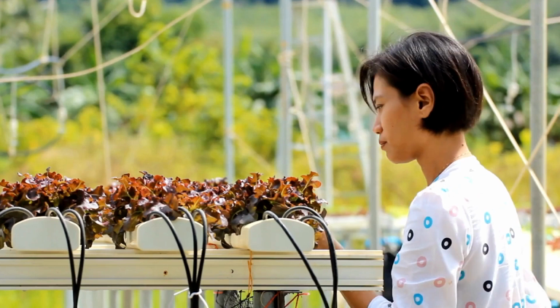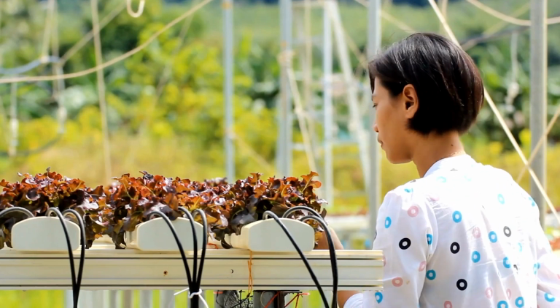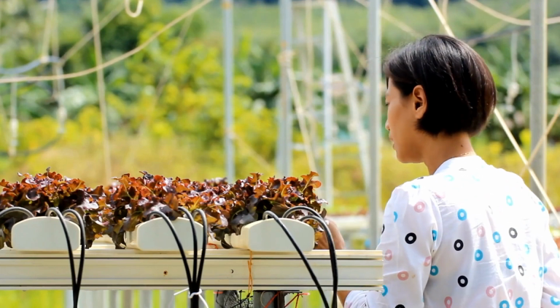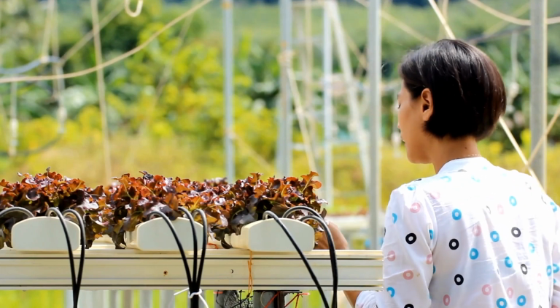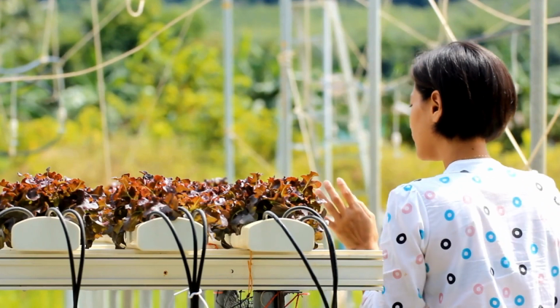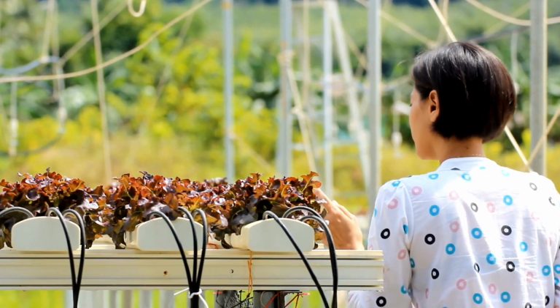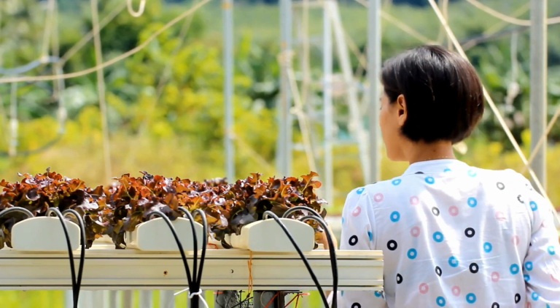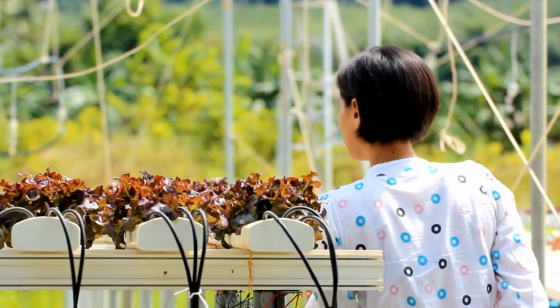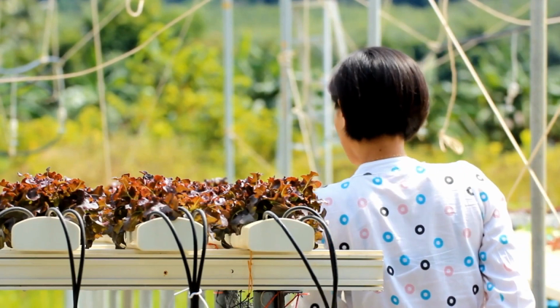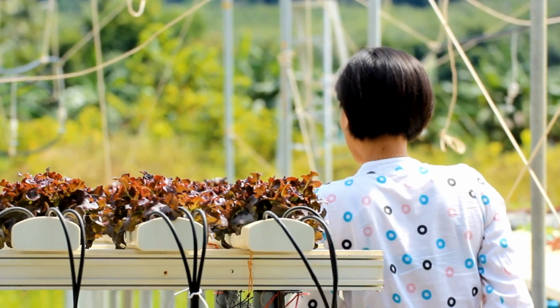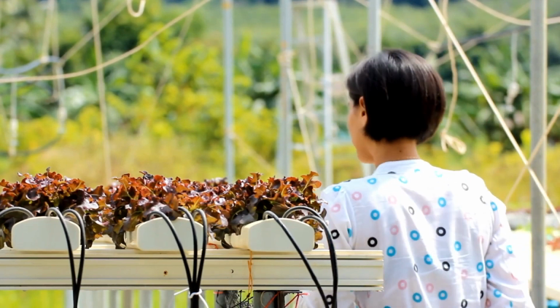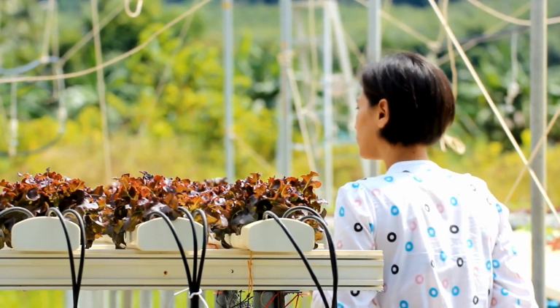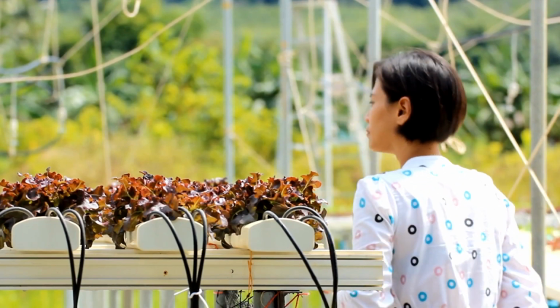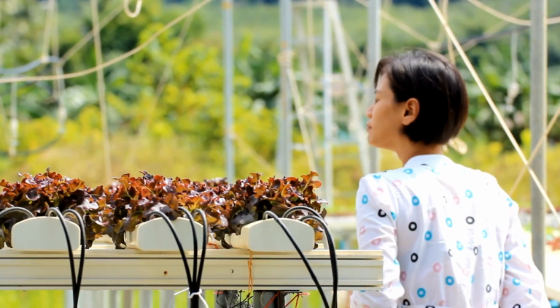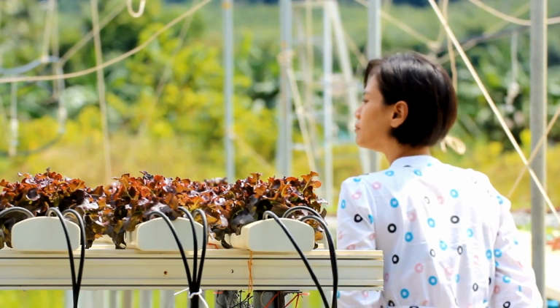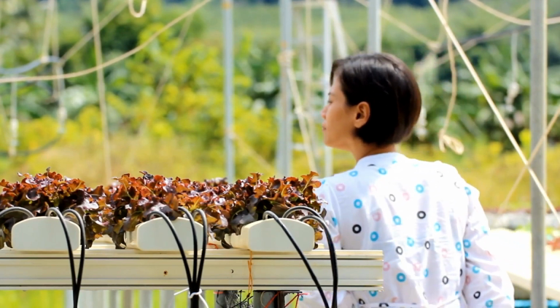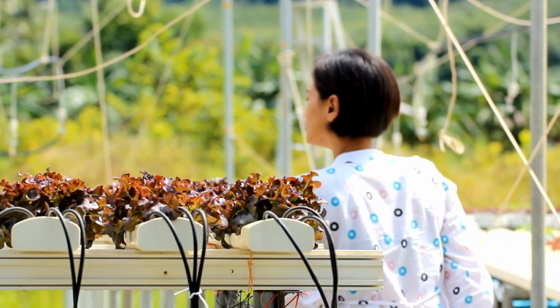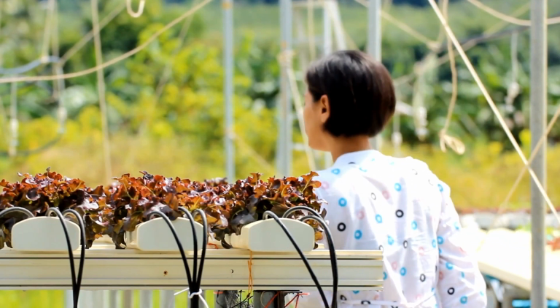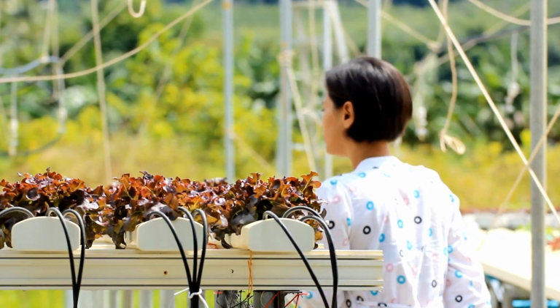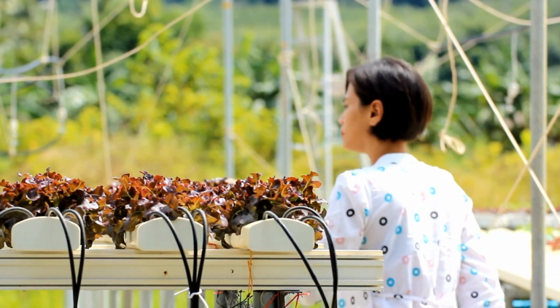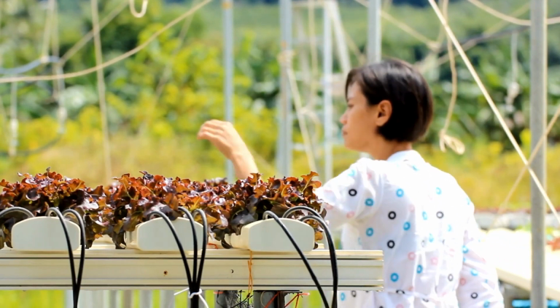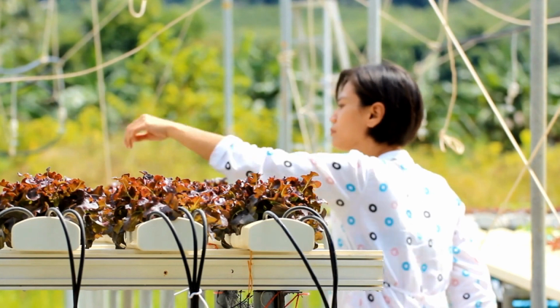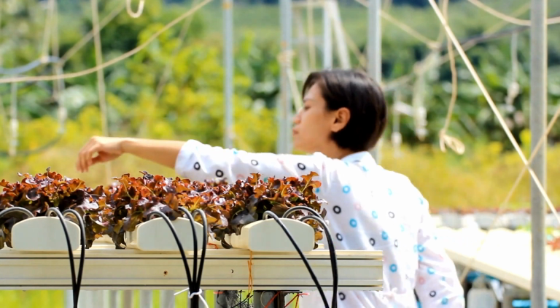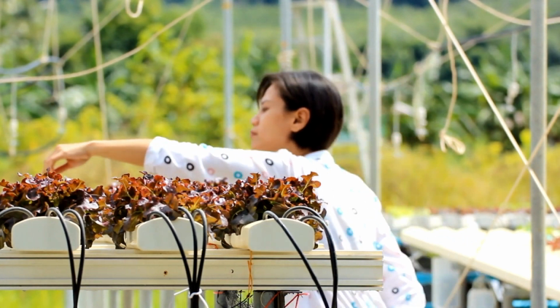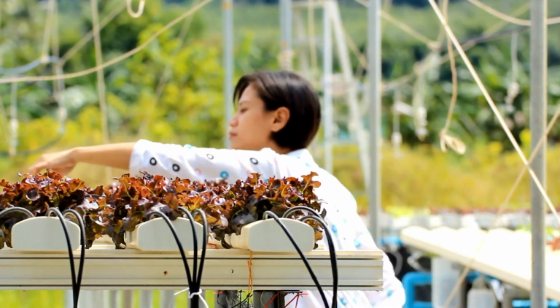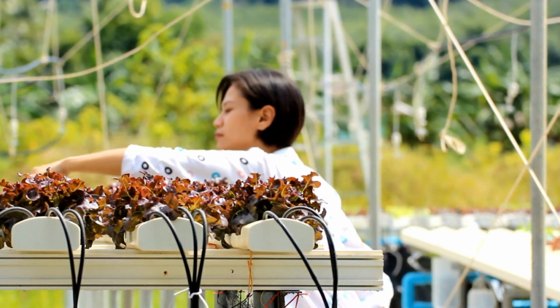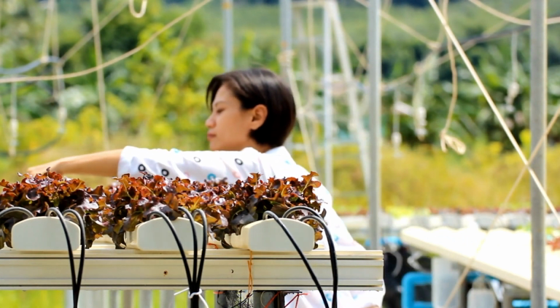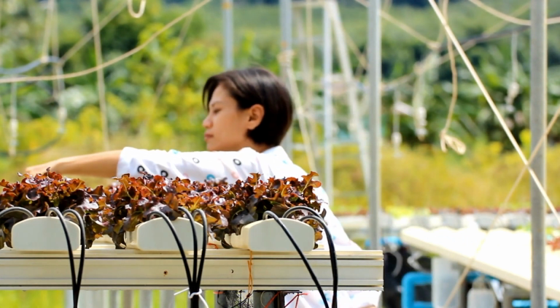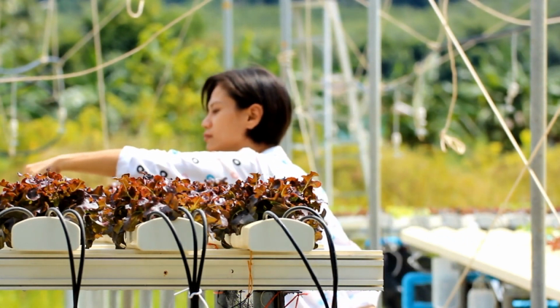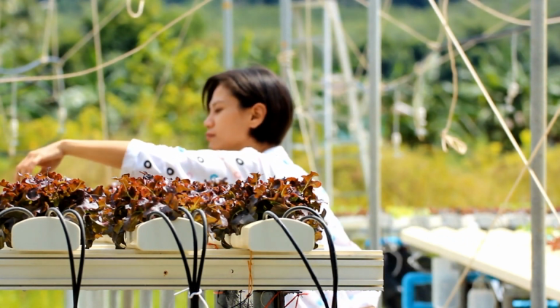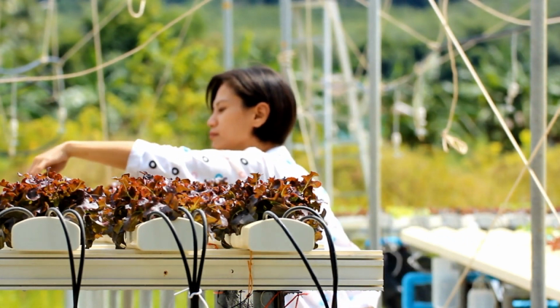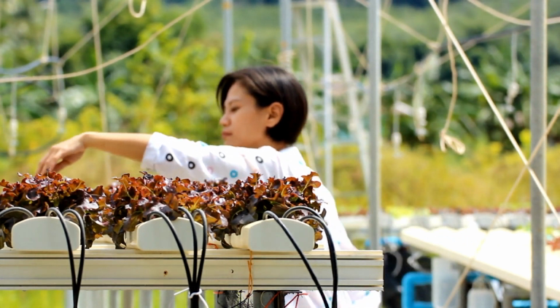Have you ever heard of hydroponics? It's a way to grow plants without soil. I'm going to show you how easy it is to do this in India.